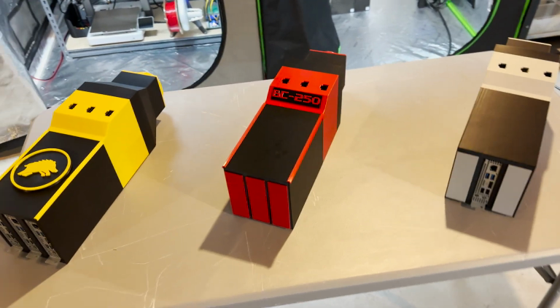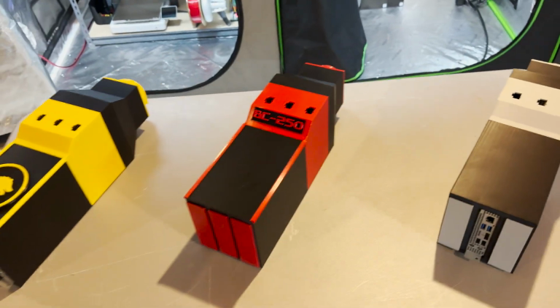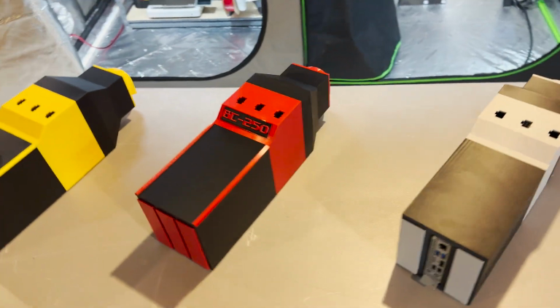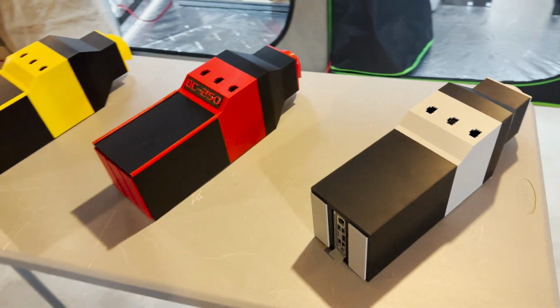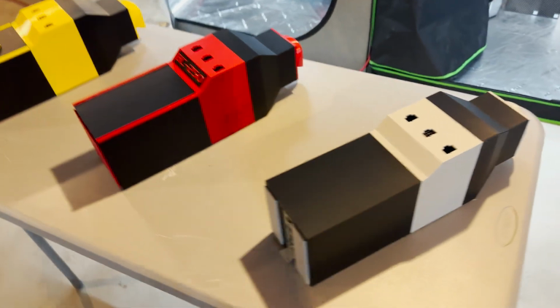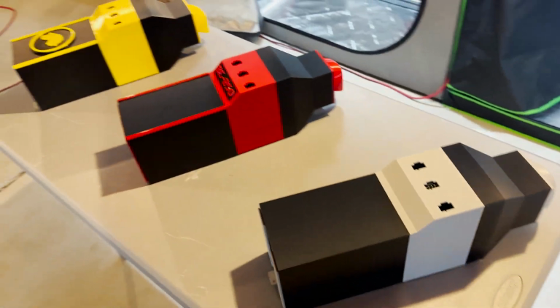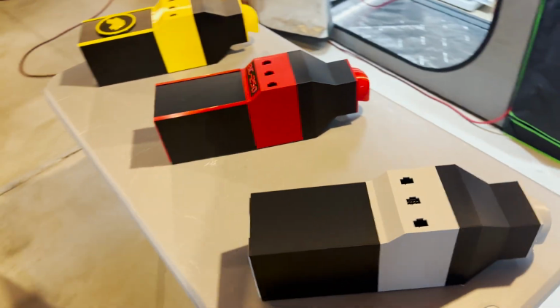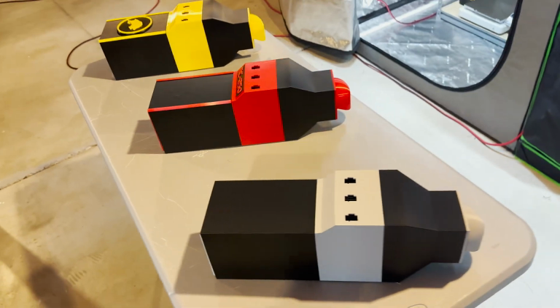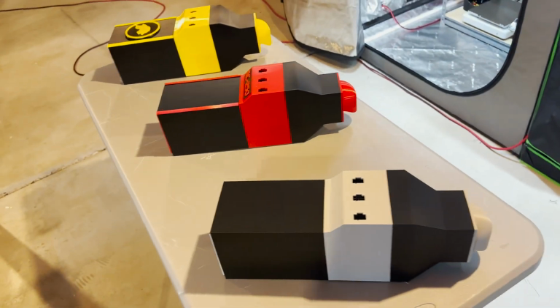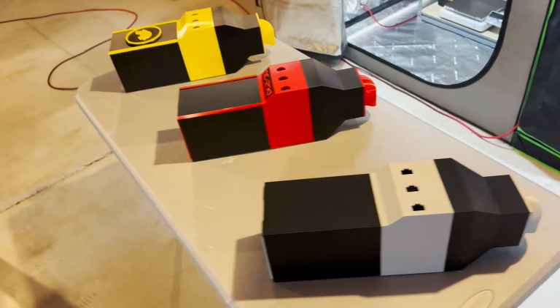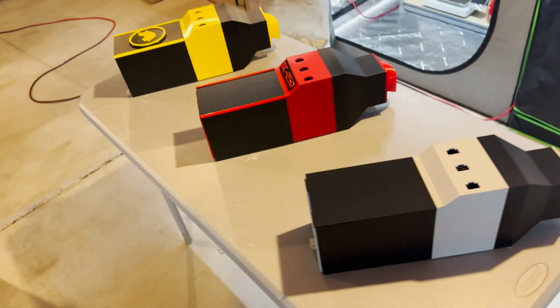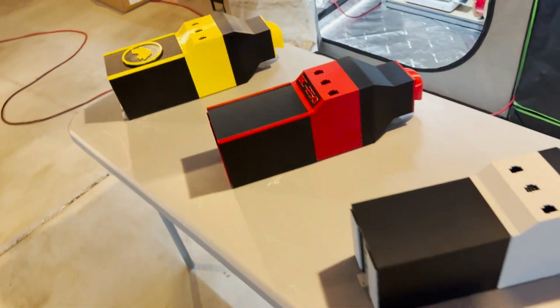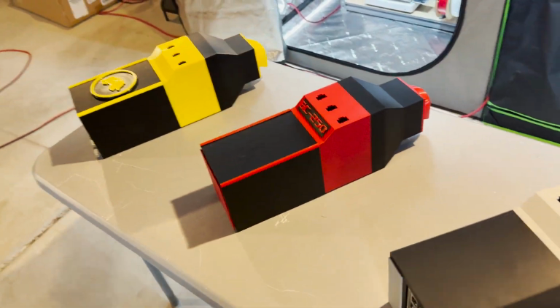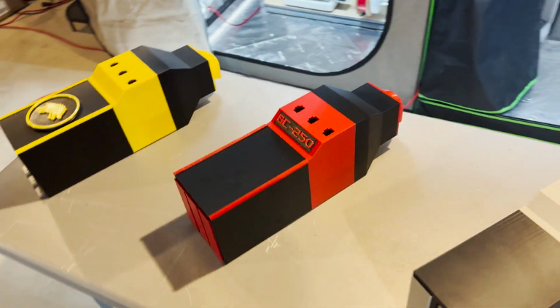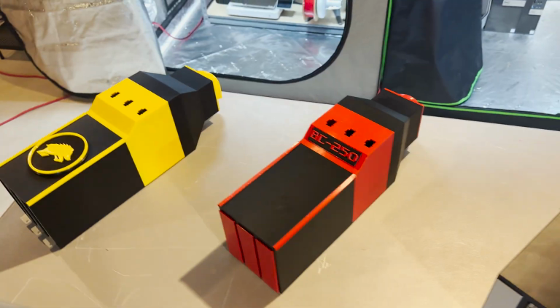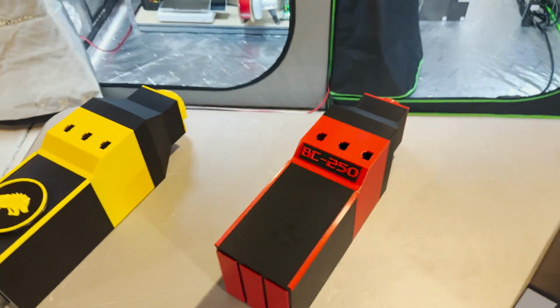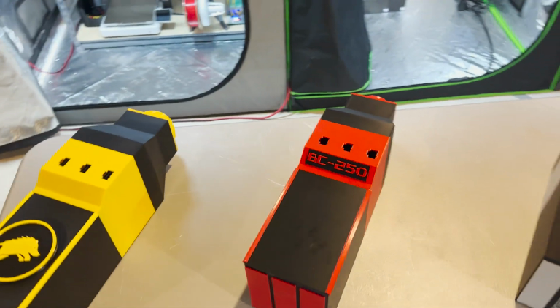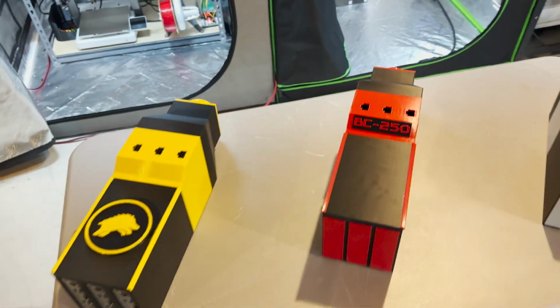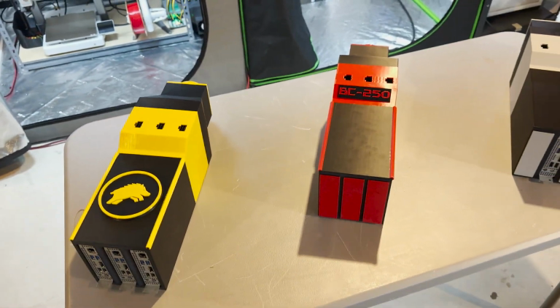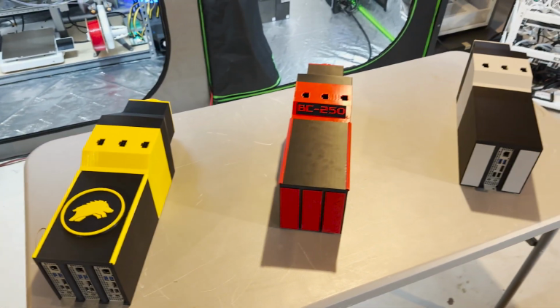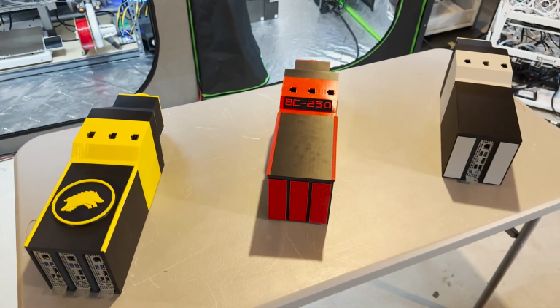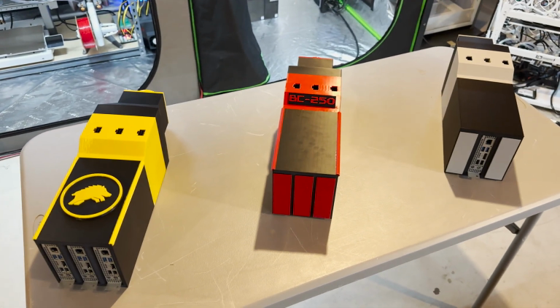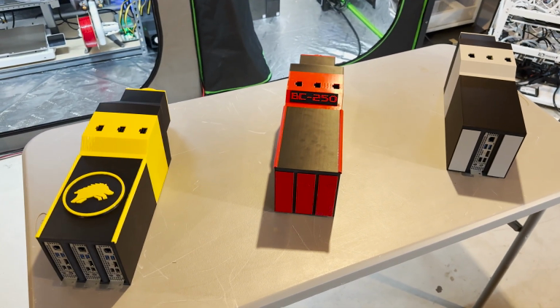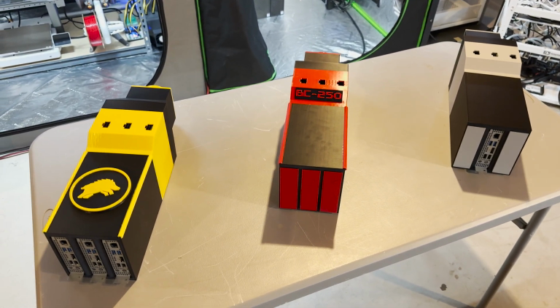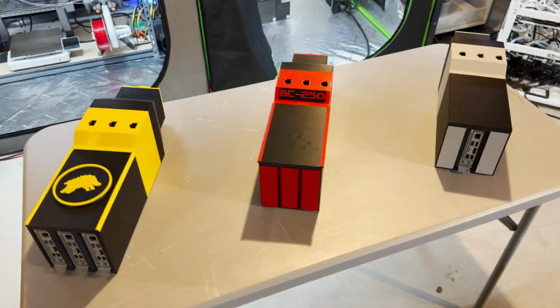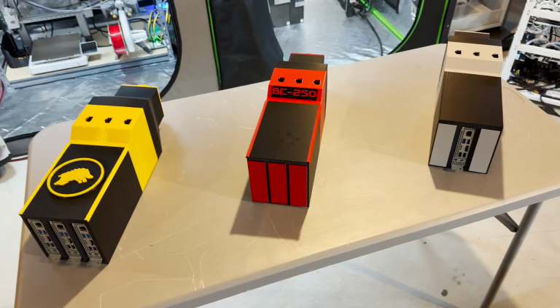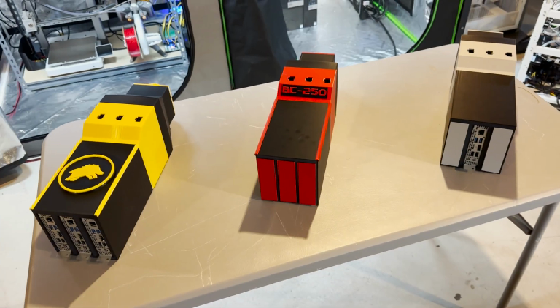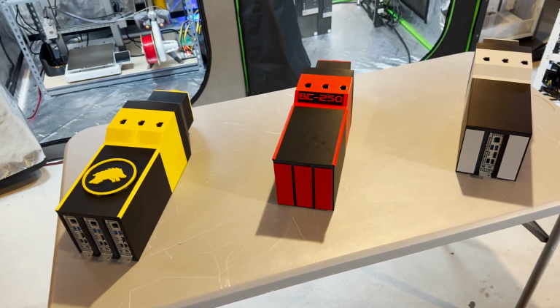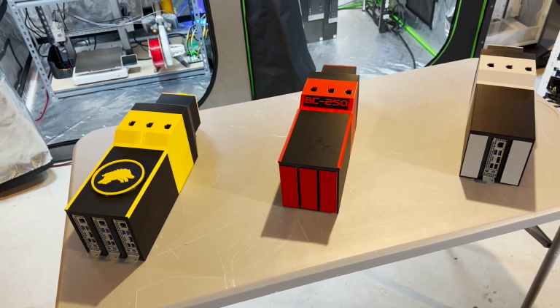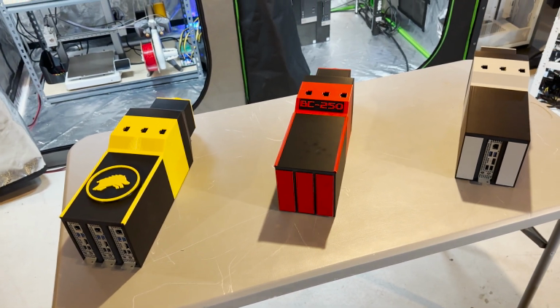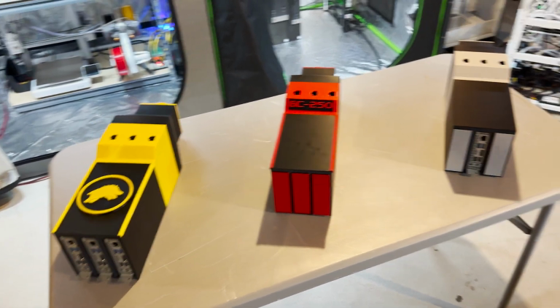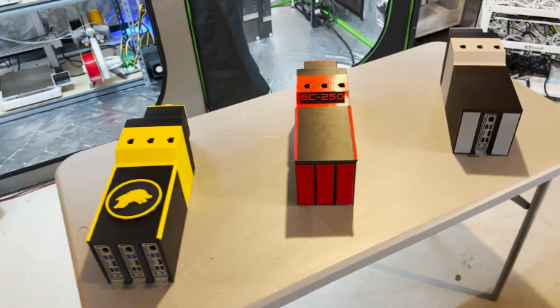But yeah, these are them. They'll be on my store — Legendary Crypto on eBay. Just search 'Legendary Crypto eBay' on some sort of search engine and you should get to my store.